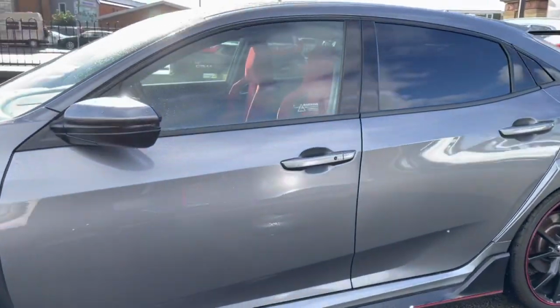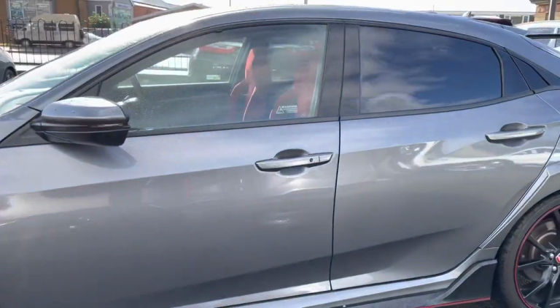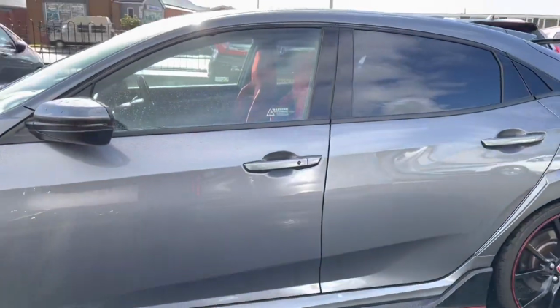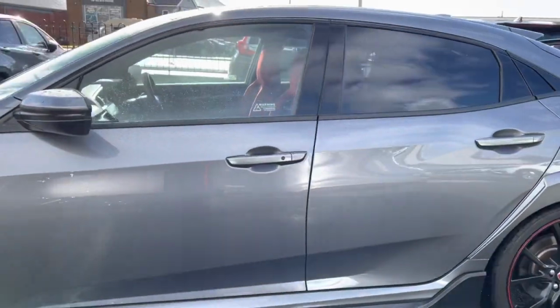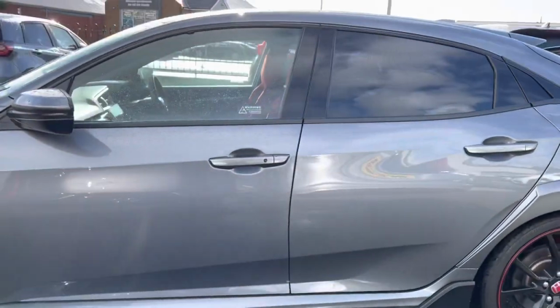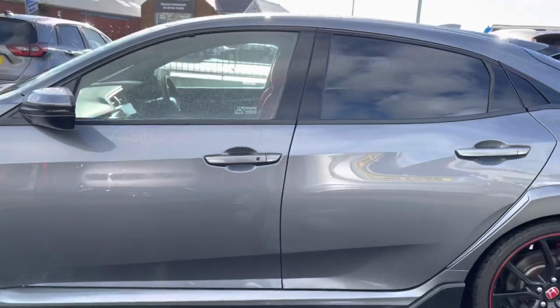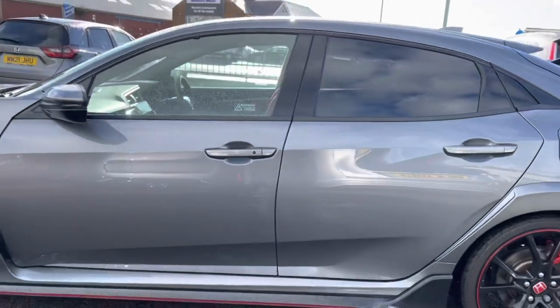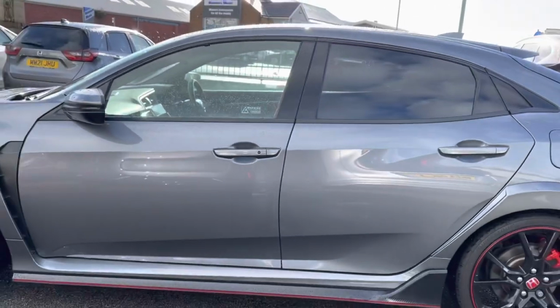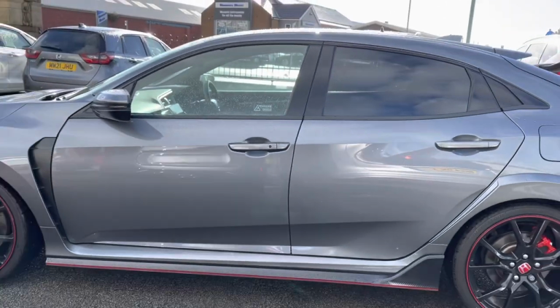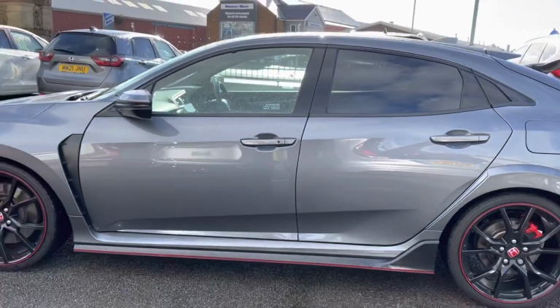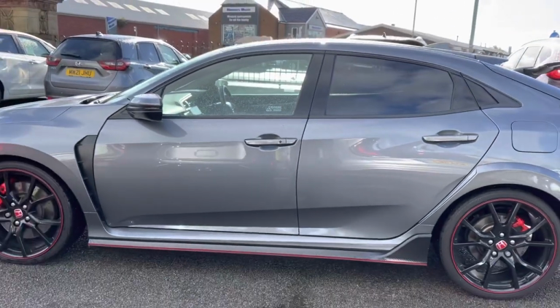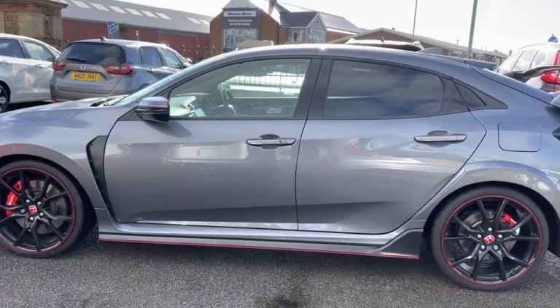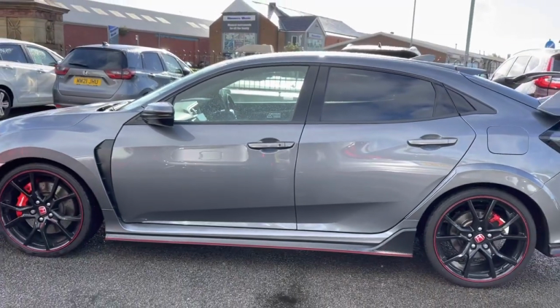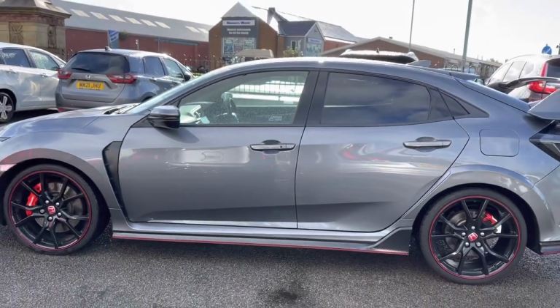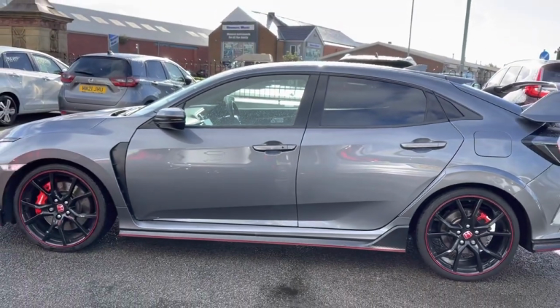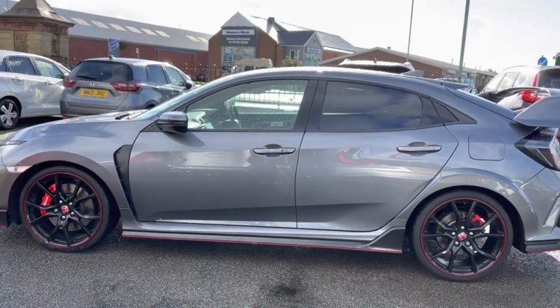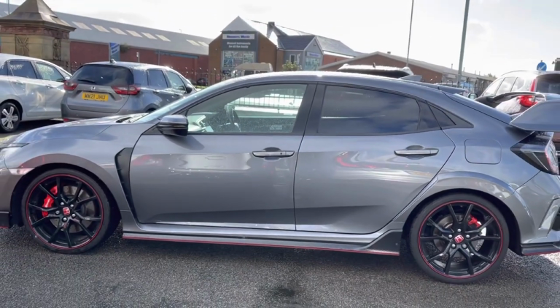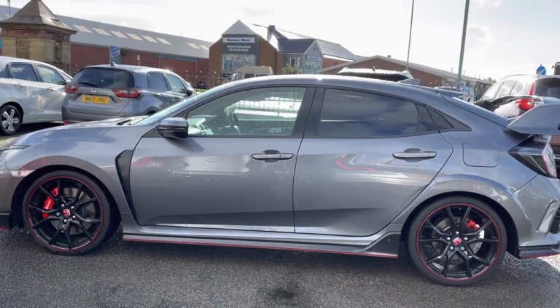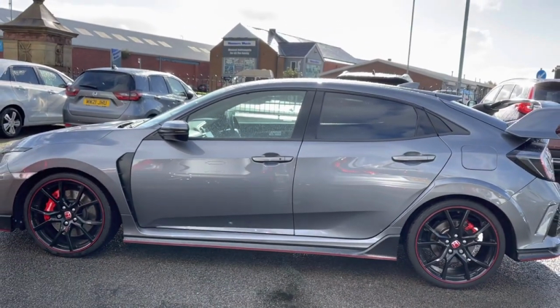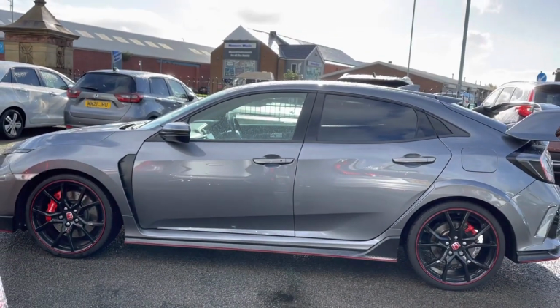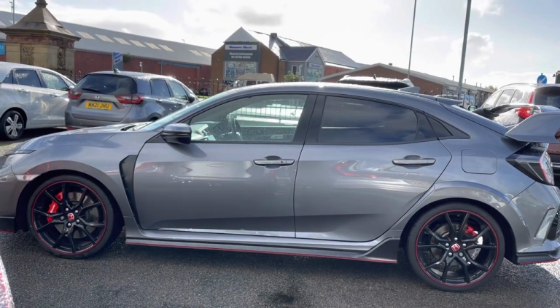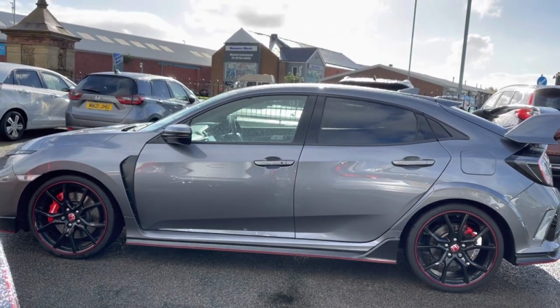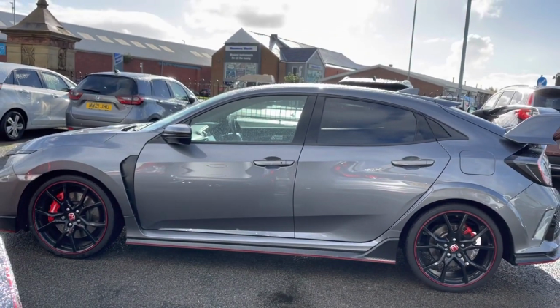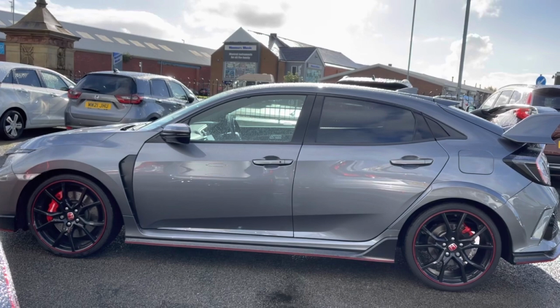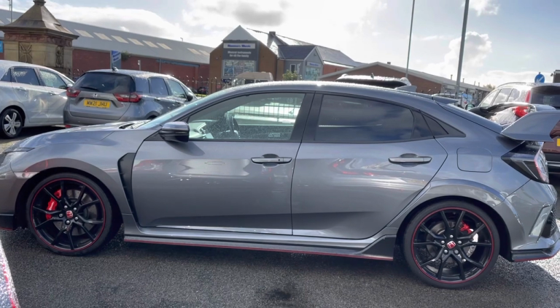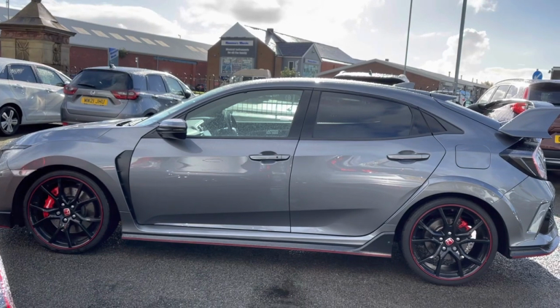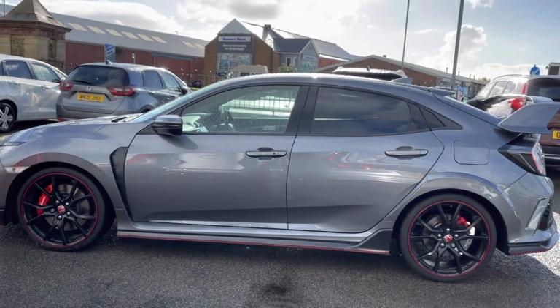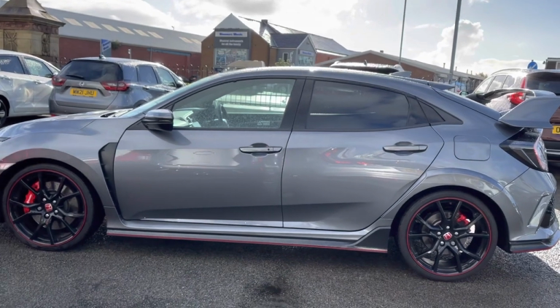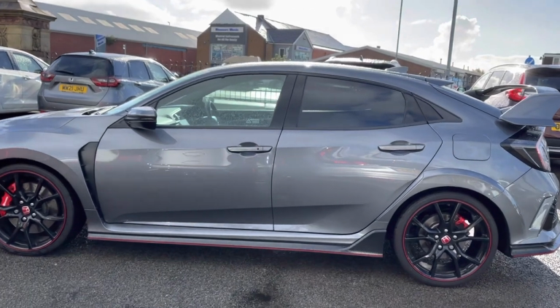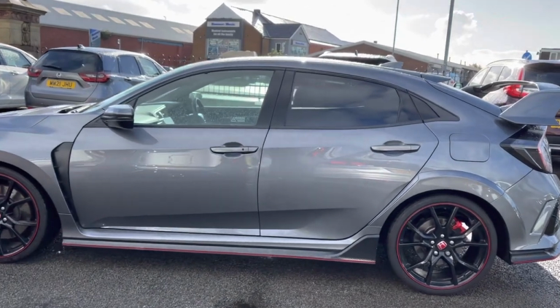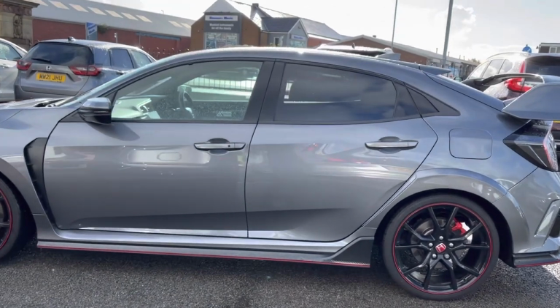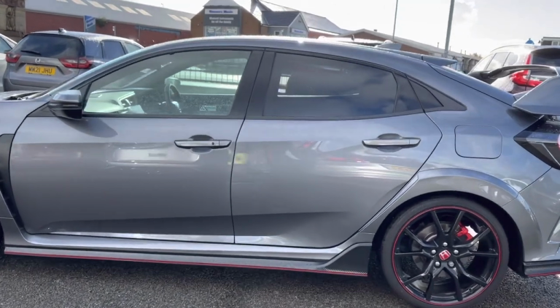You do also have your glass roof above, along with rear privacy glass for those travelling passengers. You do have a rear spoiler, emphasising that sporty edge.